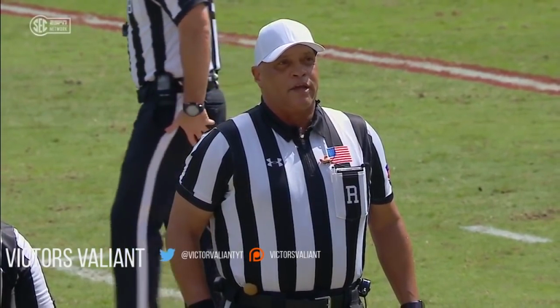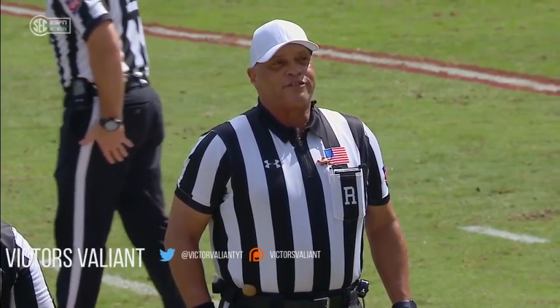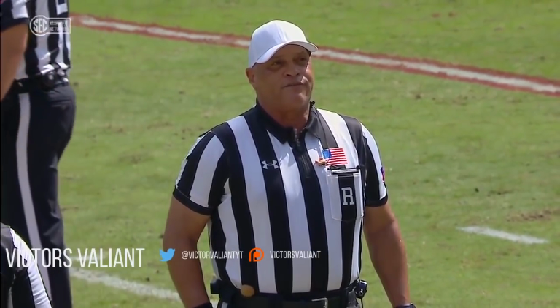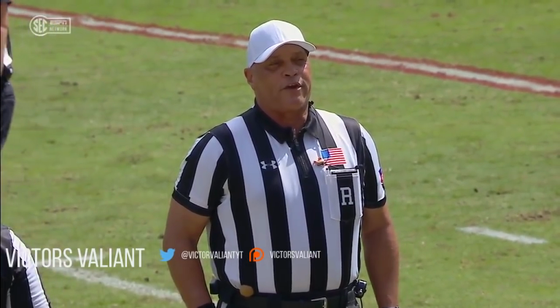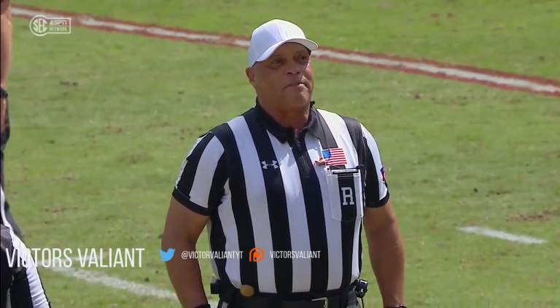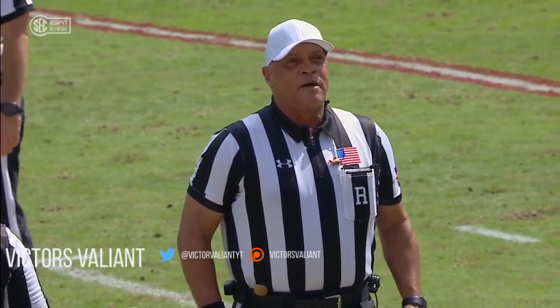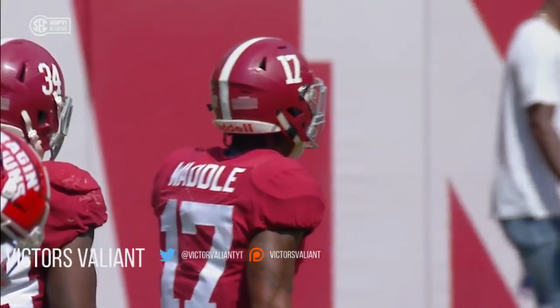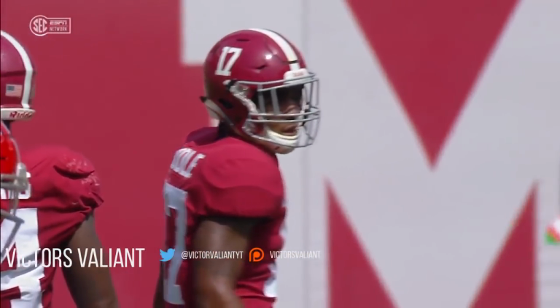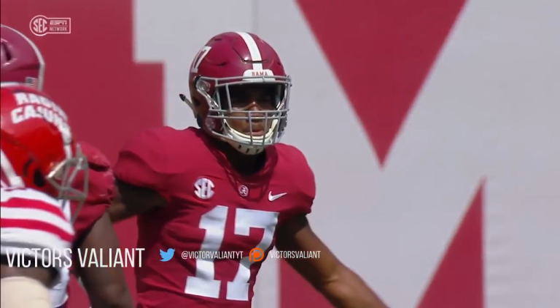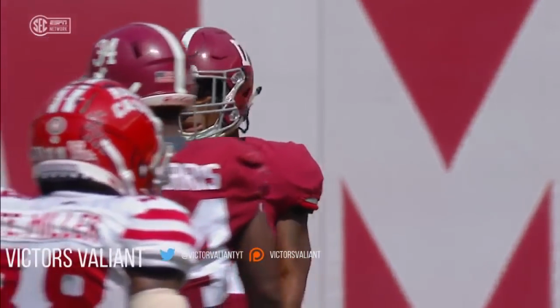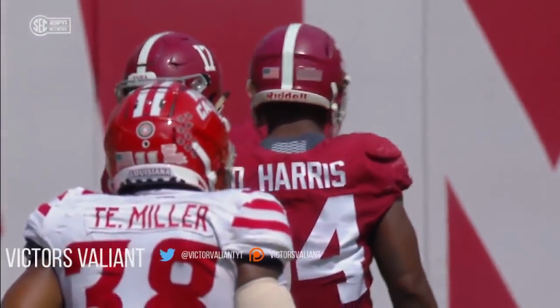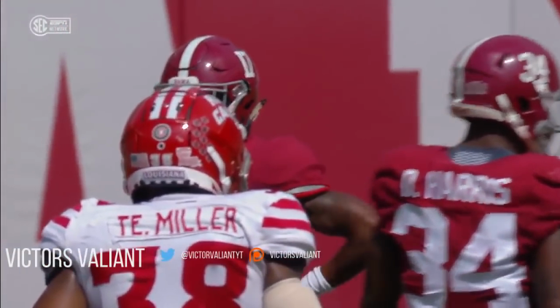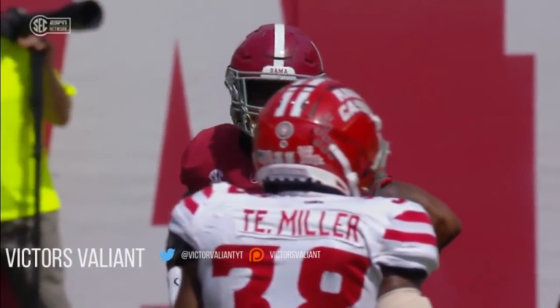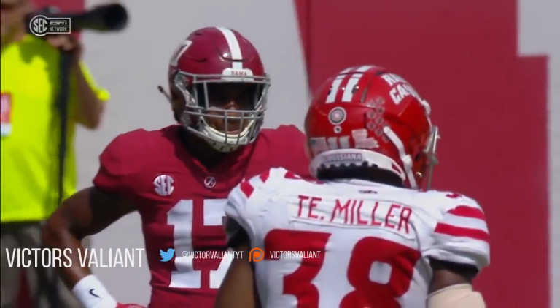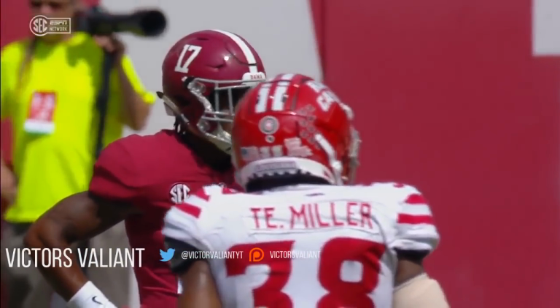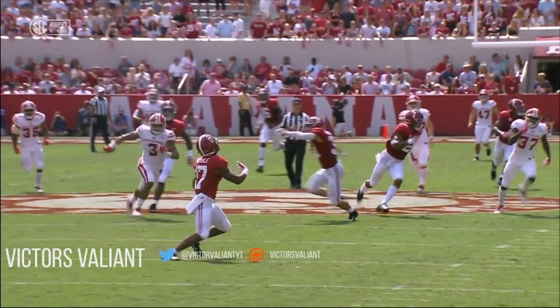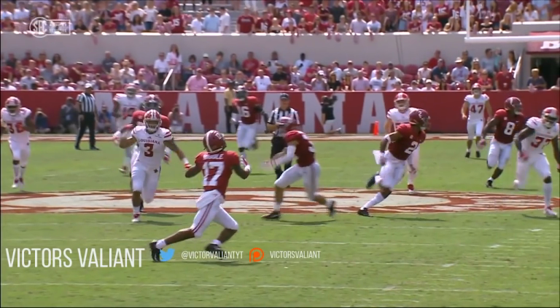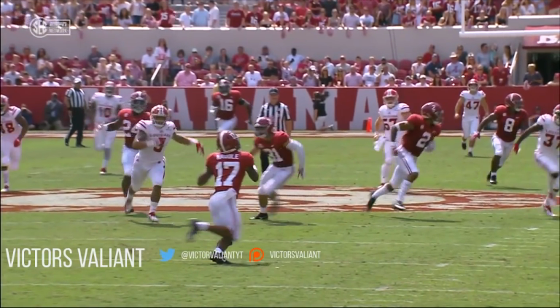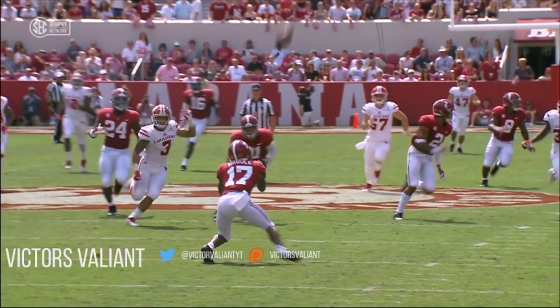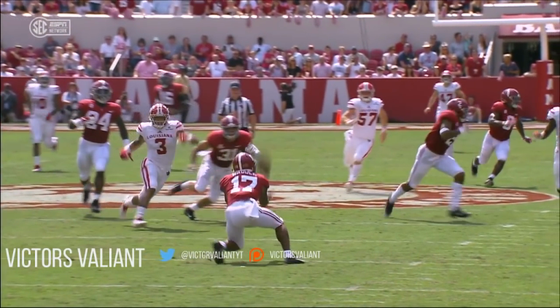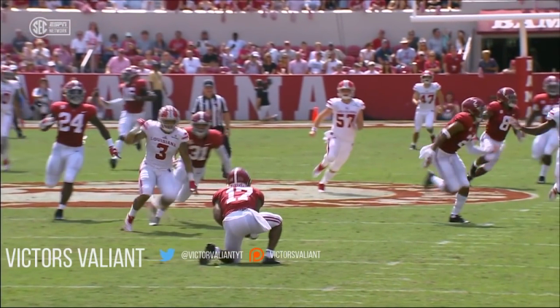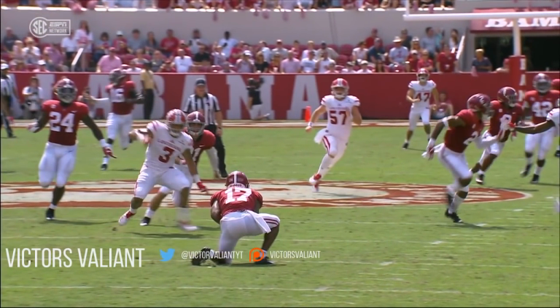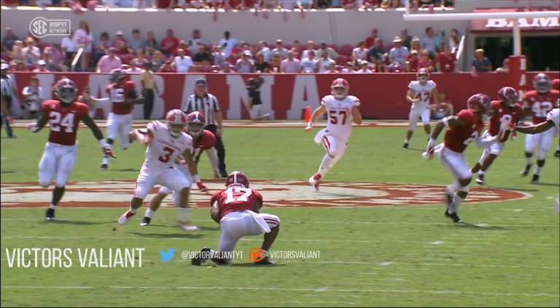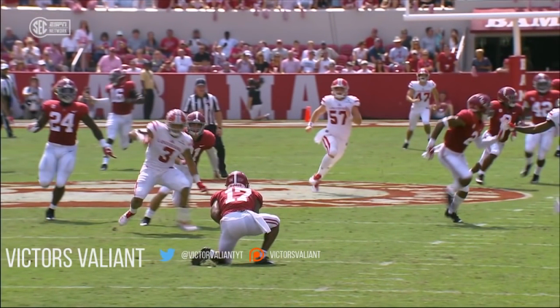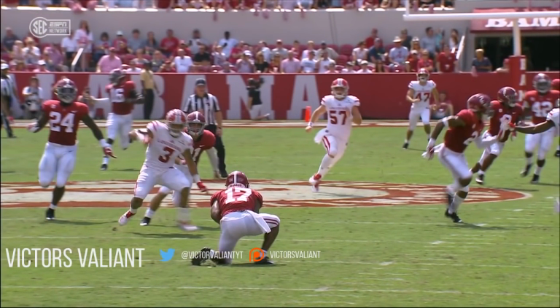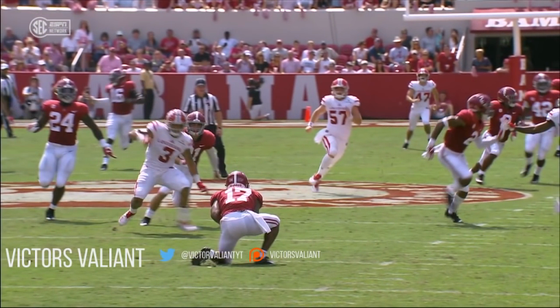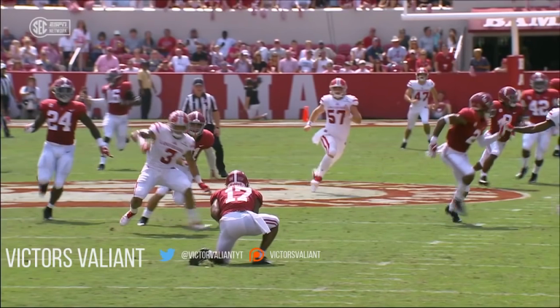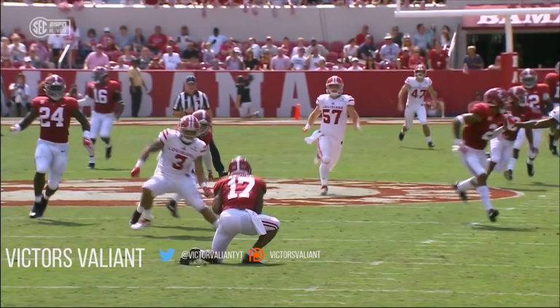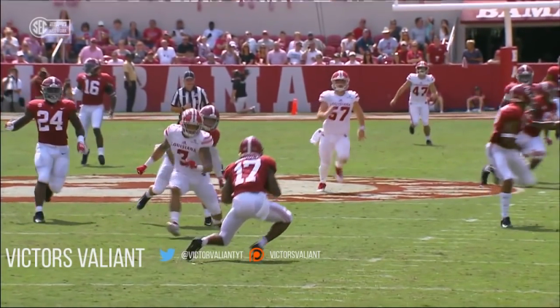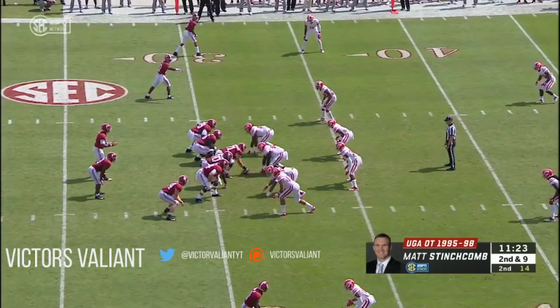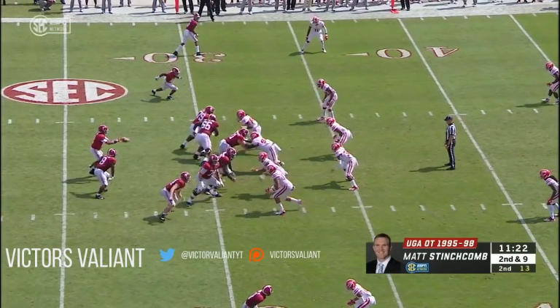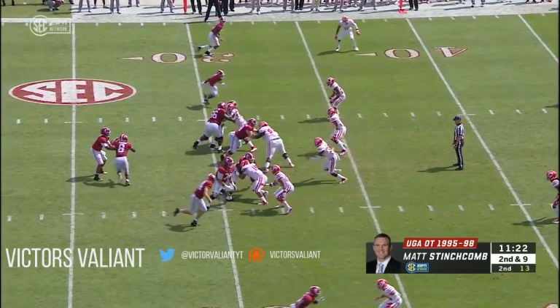After review, the ruling is that the return man's knee was down at the 30-yard line. It'll be first and 10 from the 30 for Alabama. Please reset the game clock — 11 minutes, 54 seconds. Another look at this: it was a knuckleball punt. Yeah, he's definitely down — you see that left knee down on the turf.